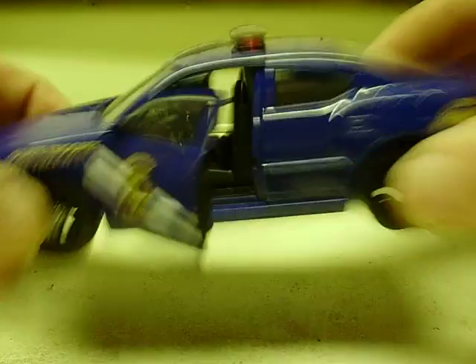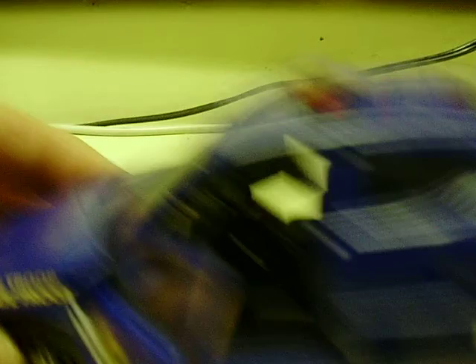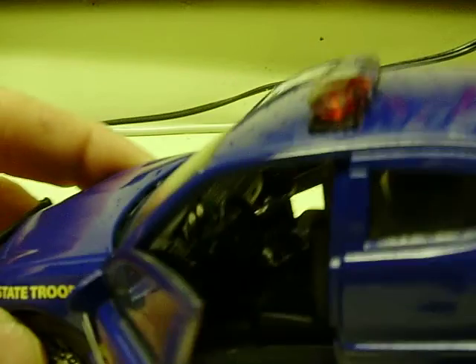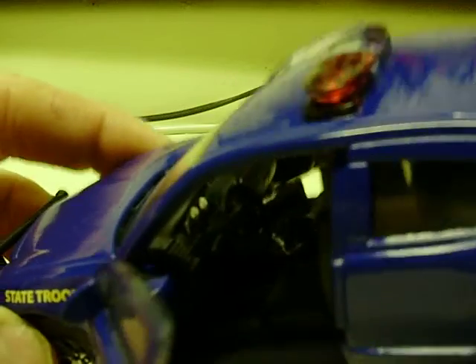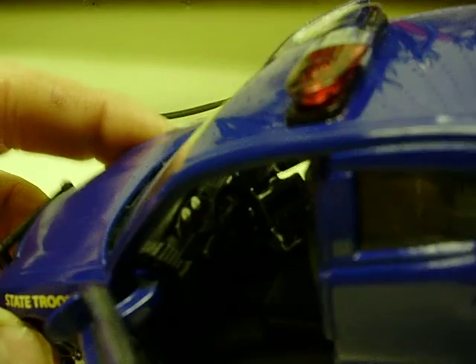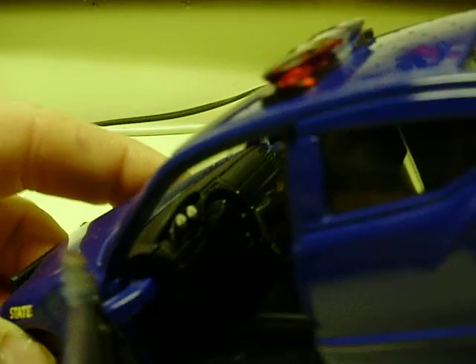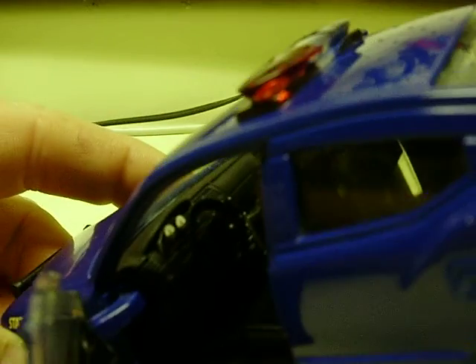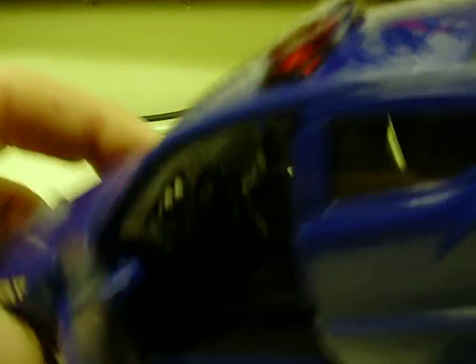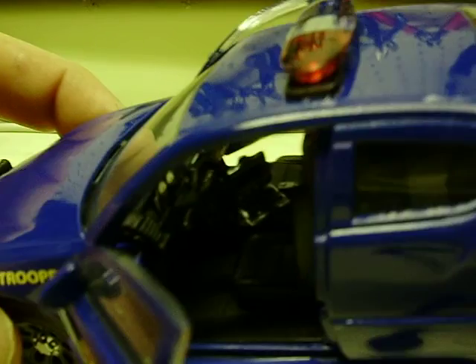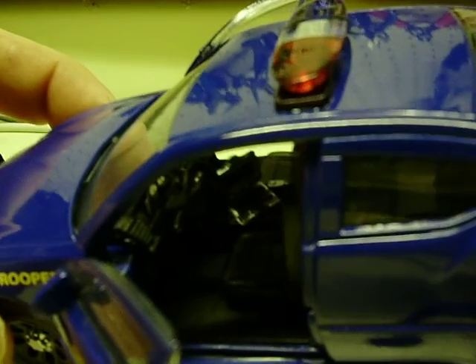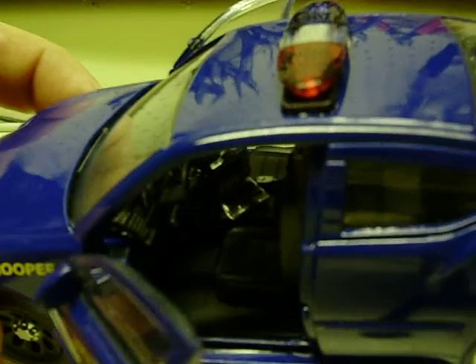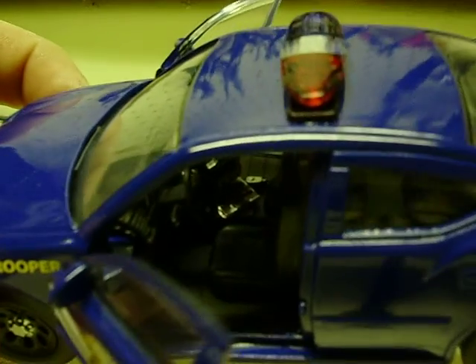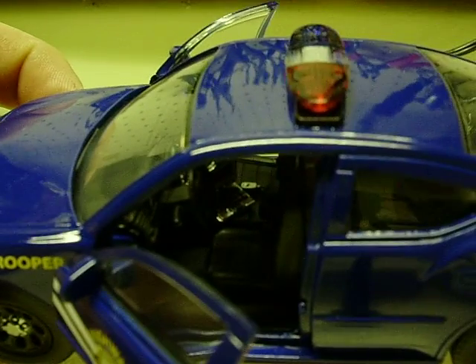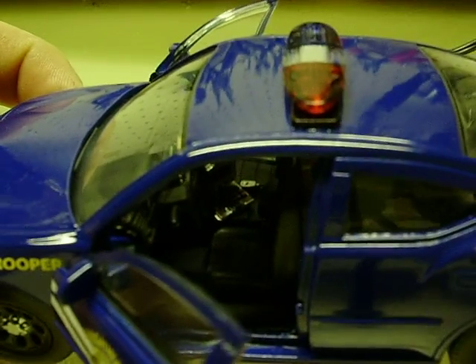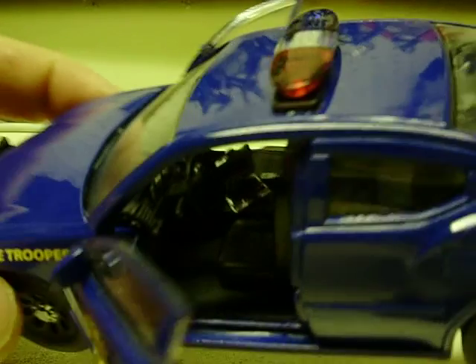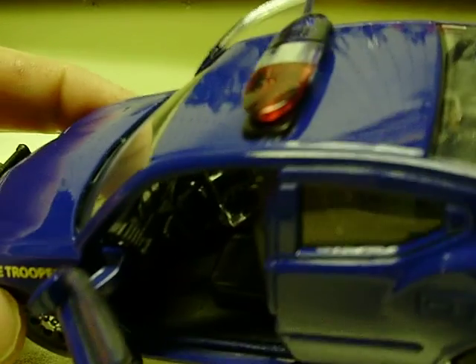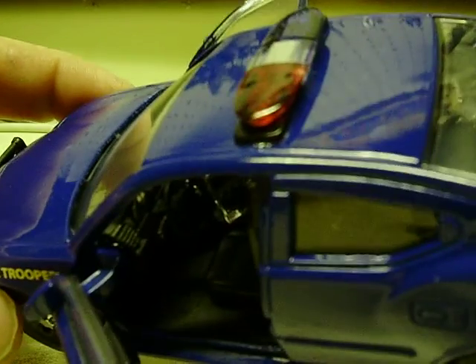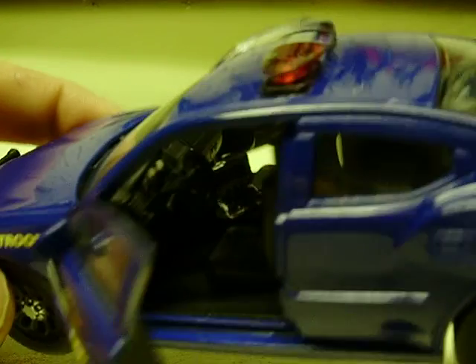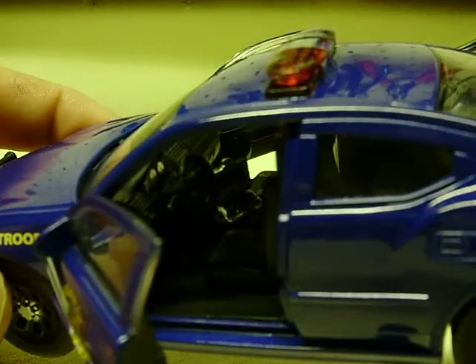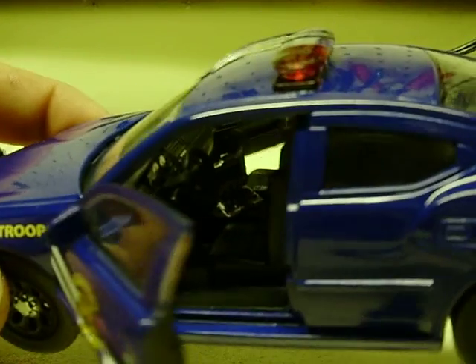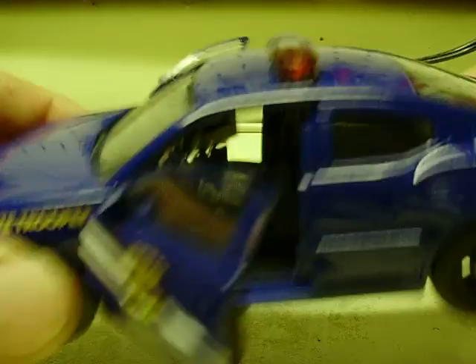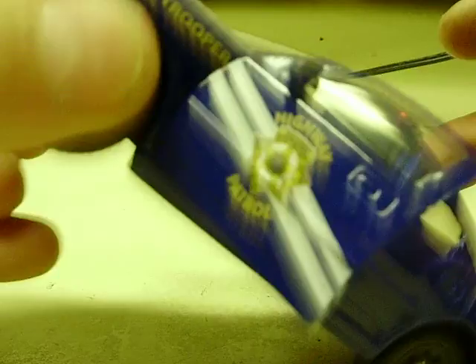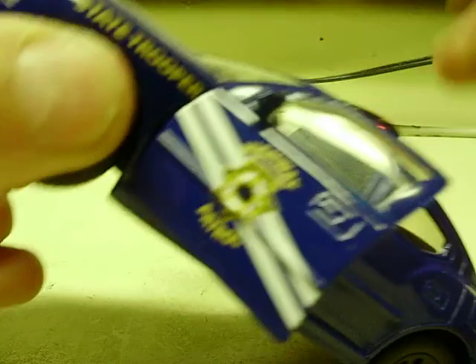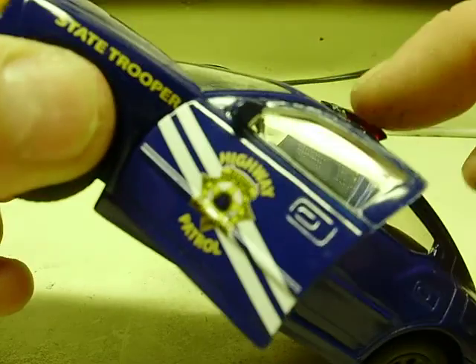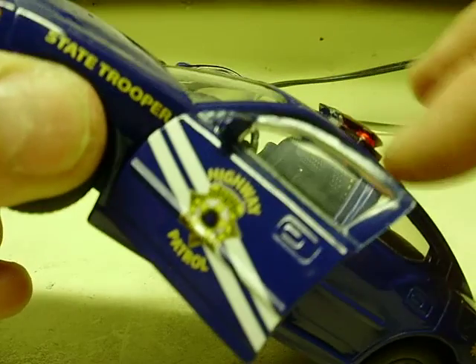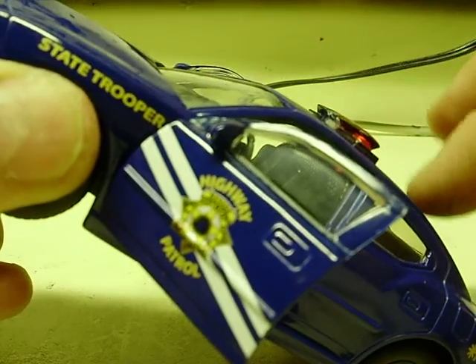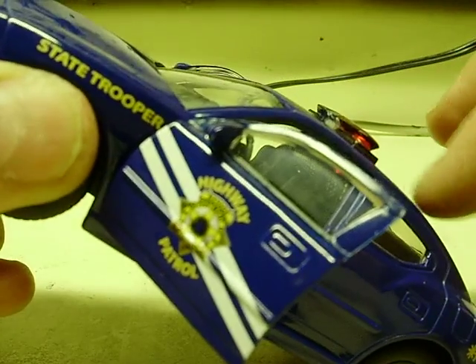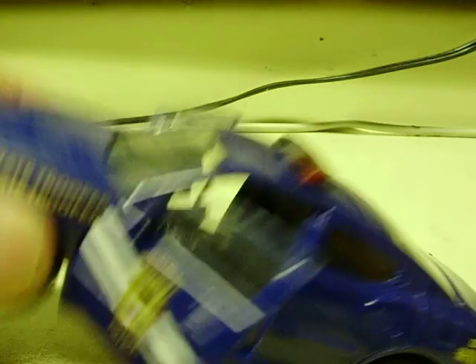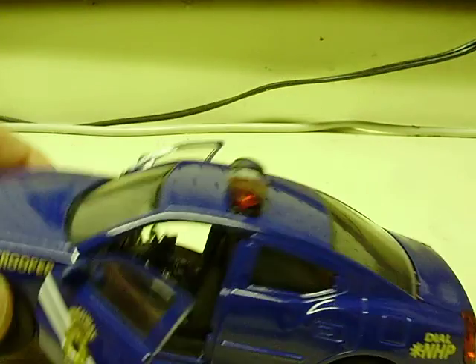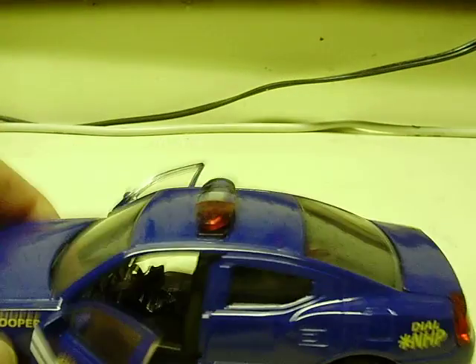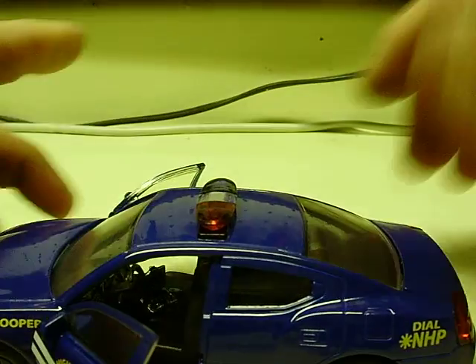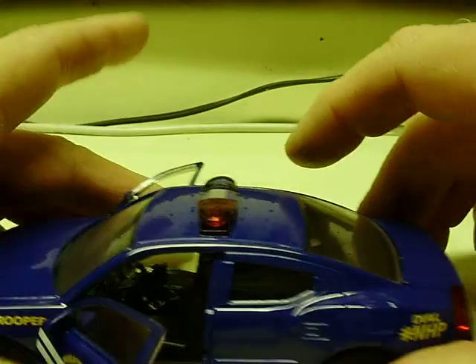The interior on these is the same as the other Jadas — a little bit of radio console. You can see the microphone in there as well, an MDT, and also a prisoner cage located inside.